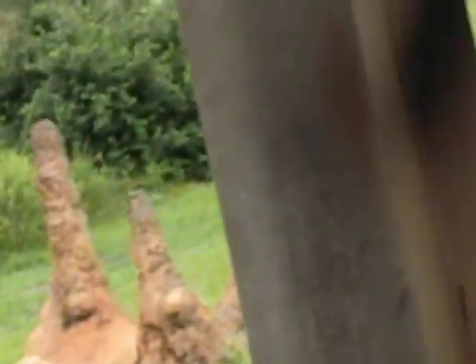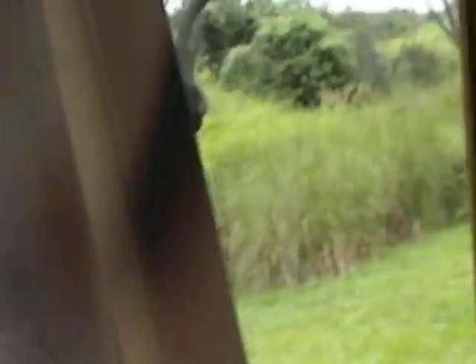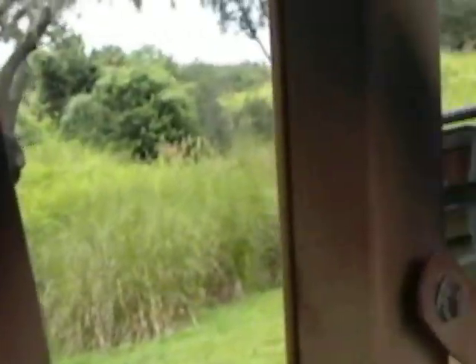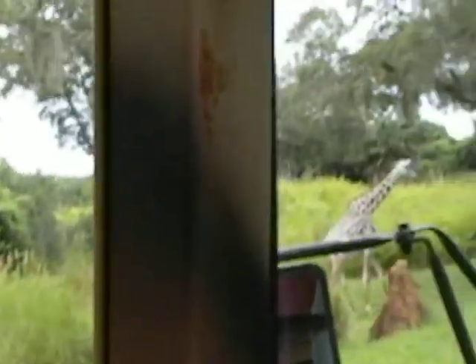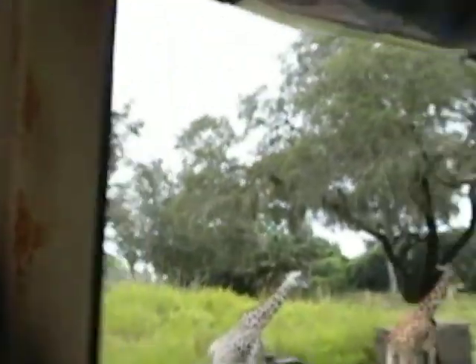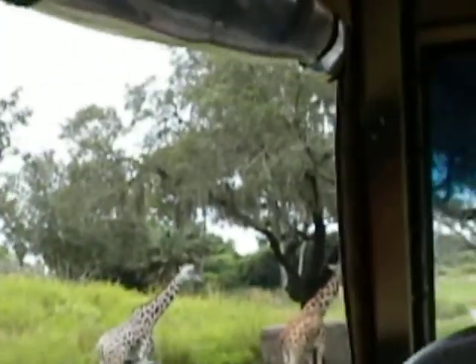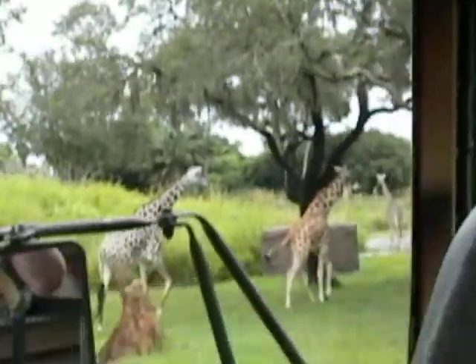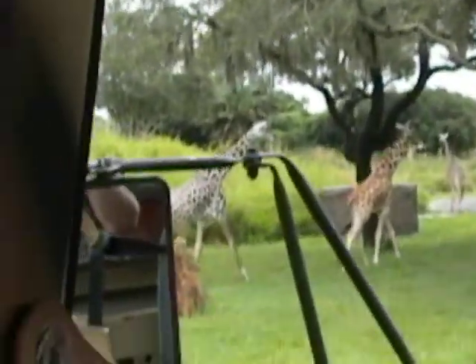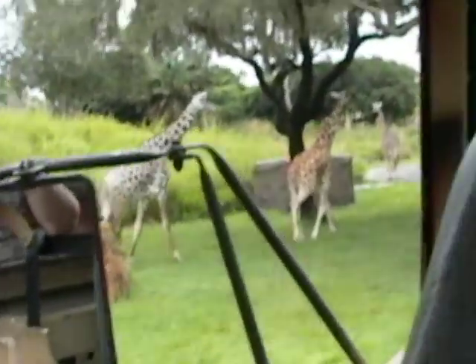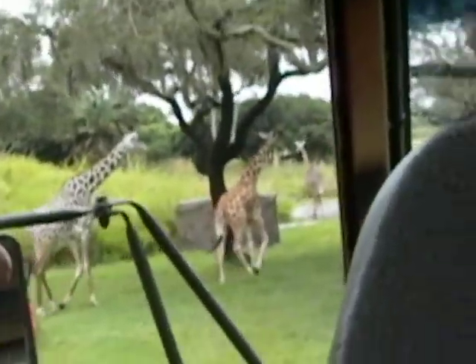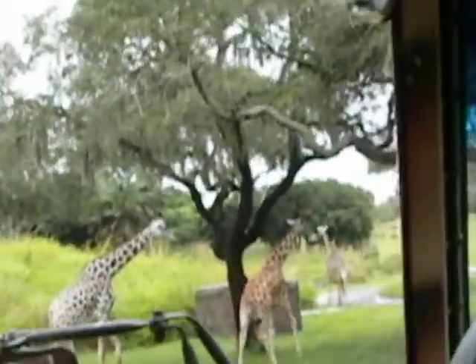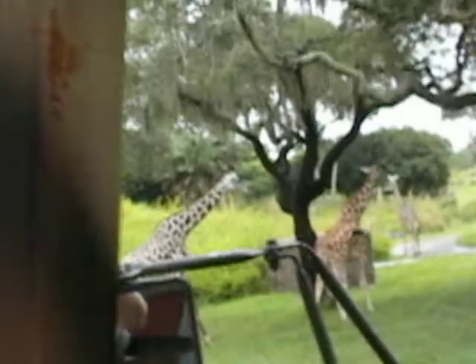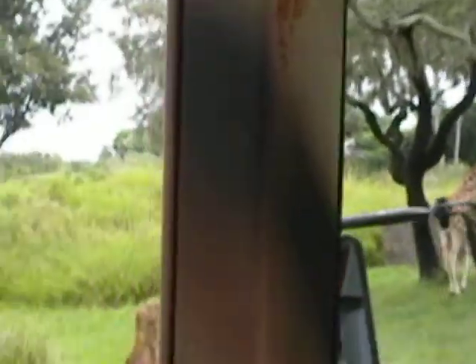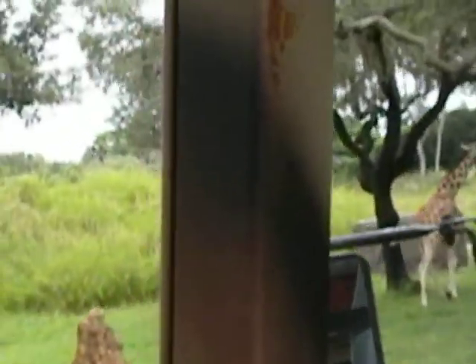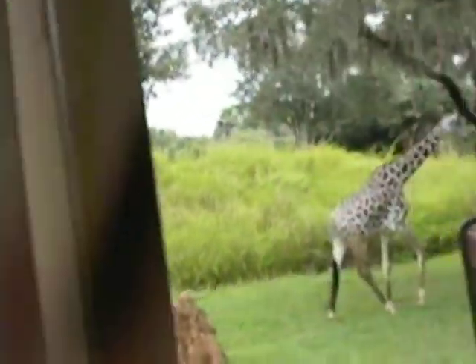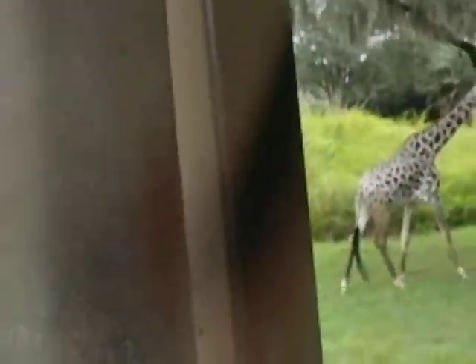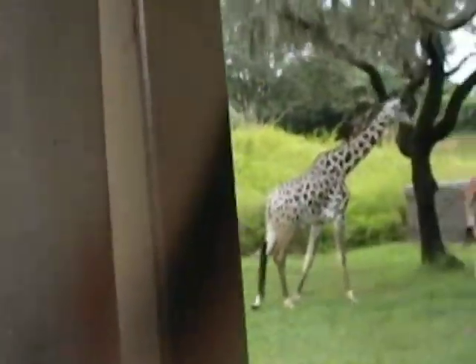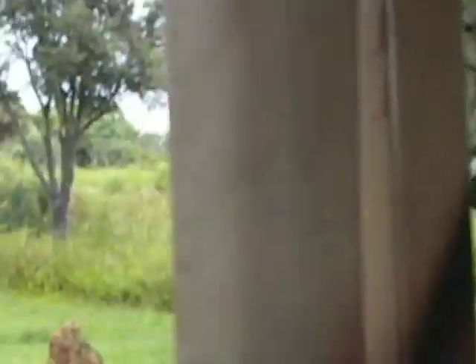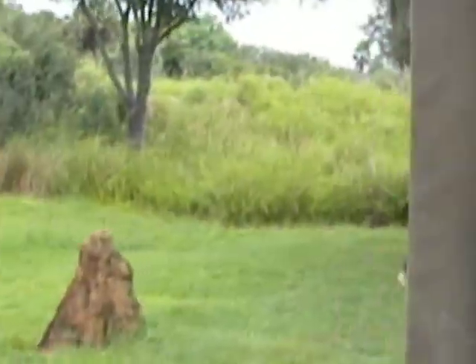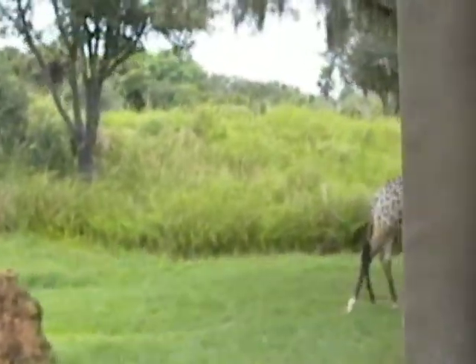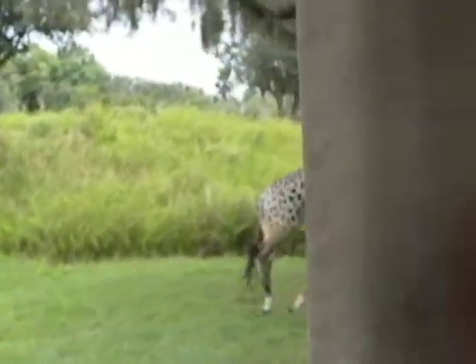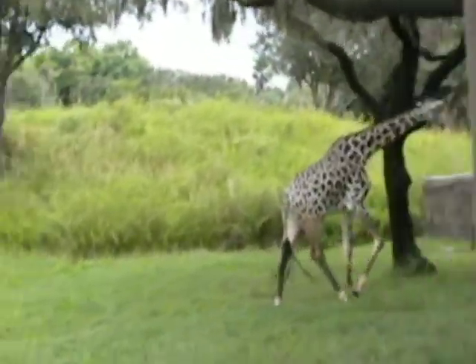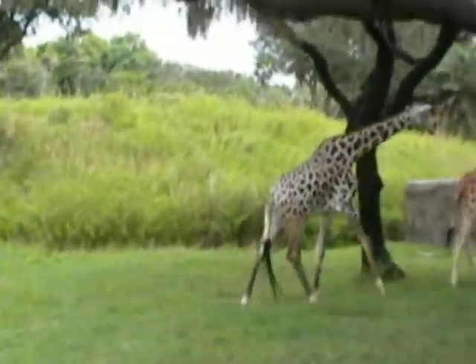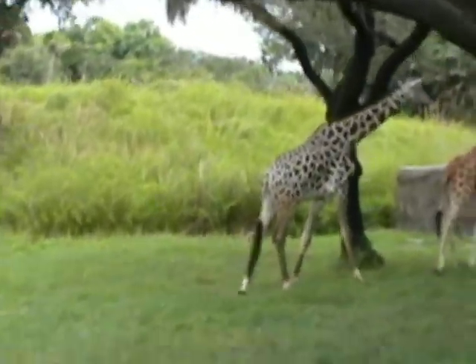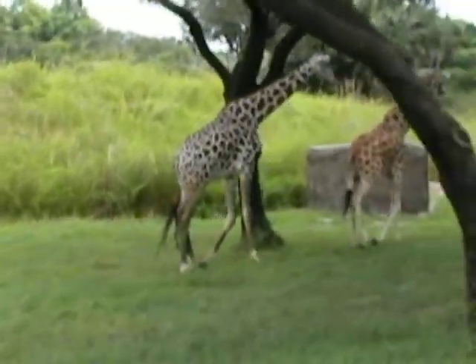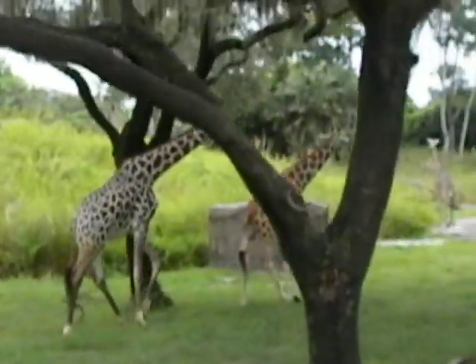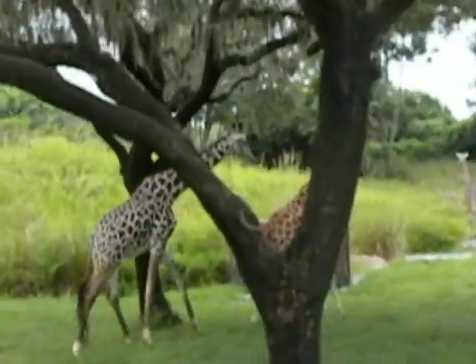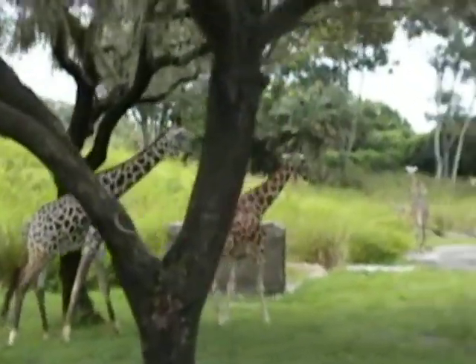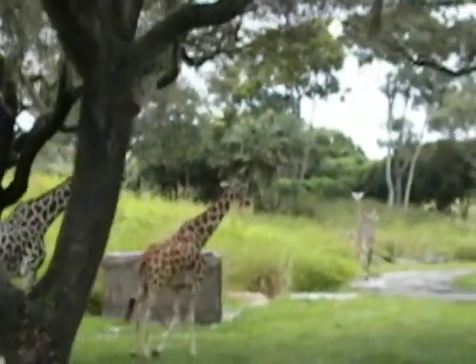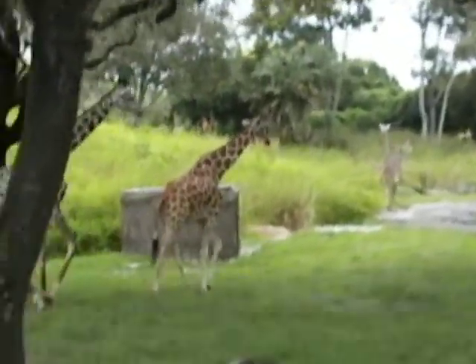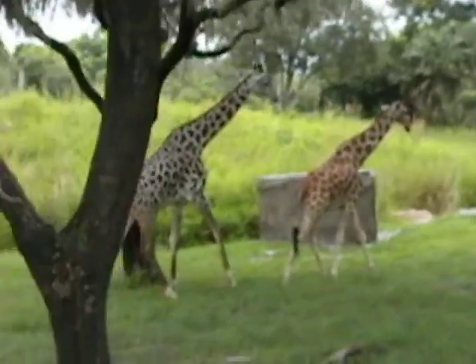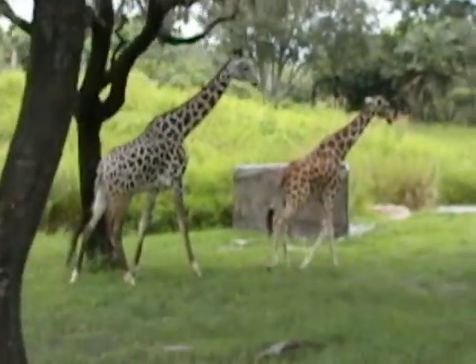I do see a reticulated giraffe here as well. This light-brown-colored one on our left kind of has those oval-shaped spots. And that's the reticulated giraffe, as opposed to the Masai giraffe.